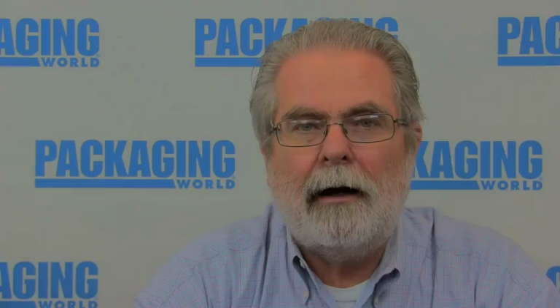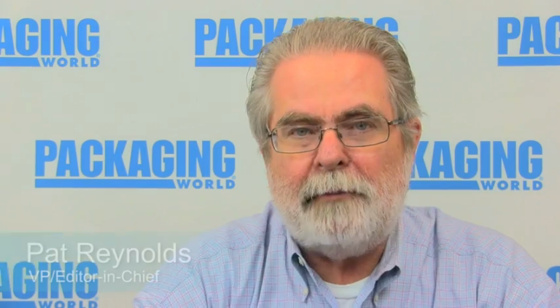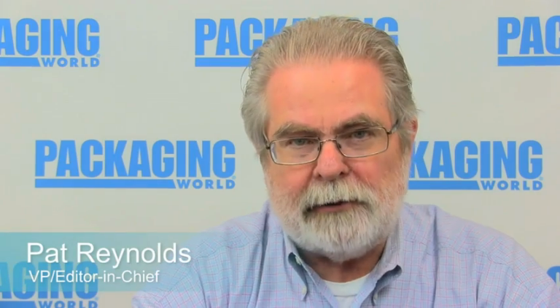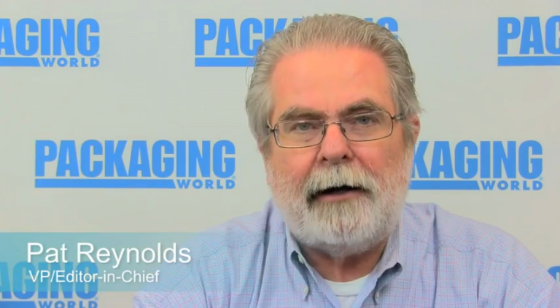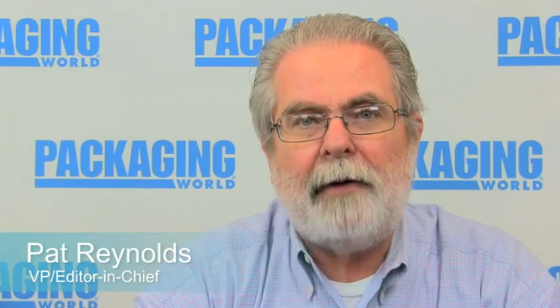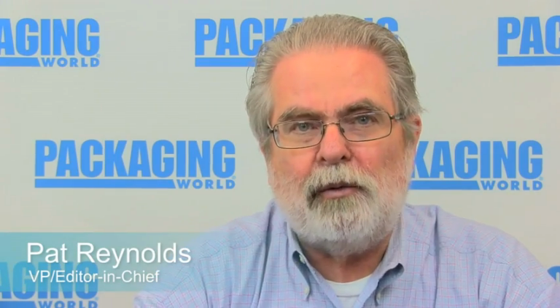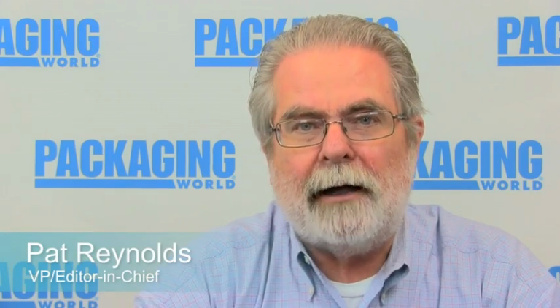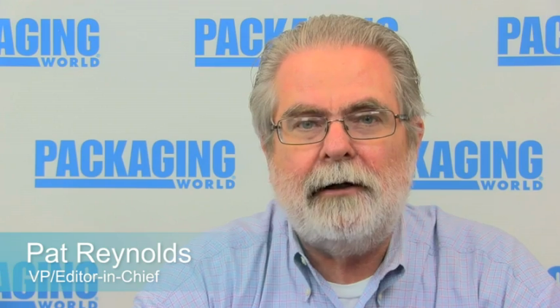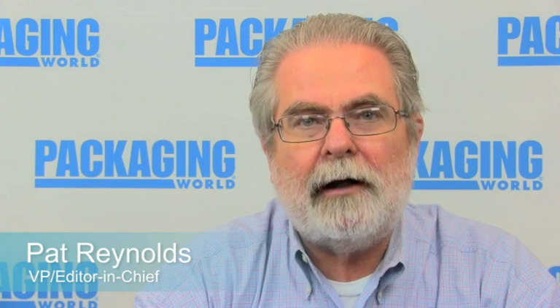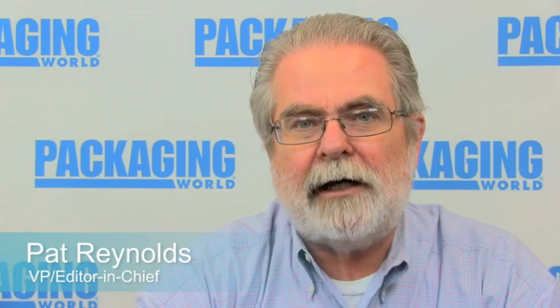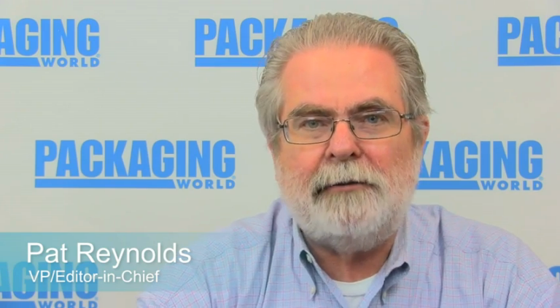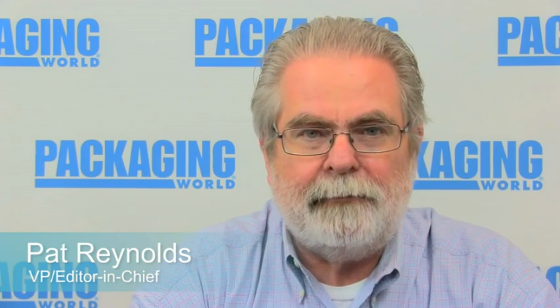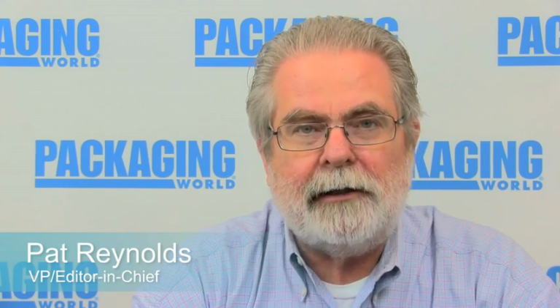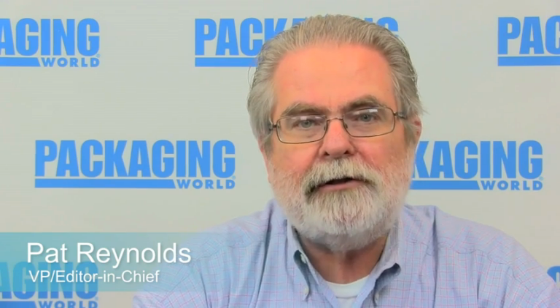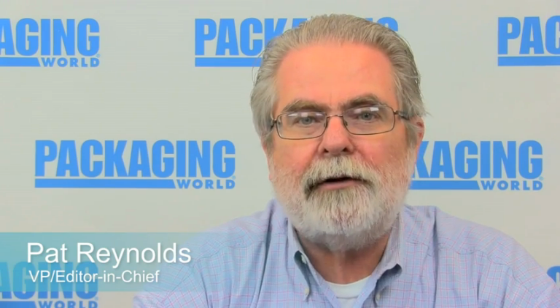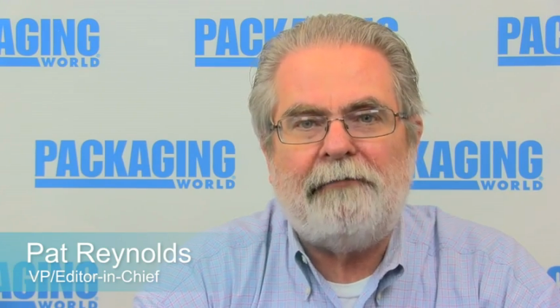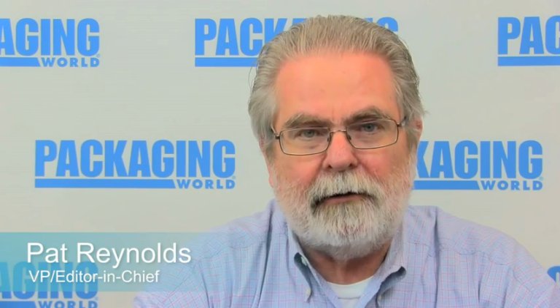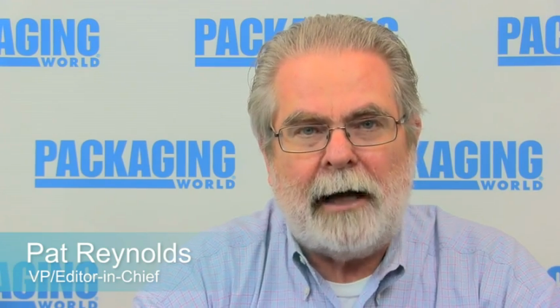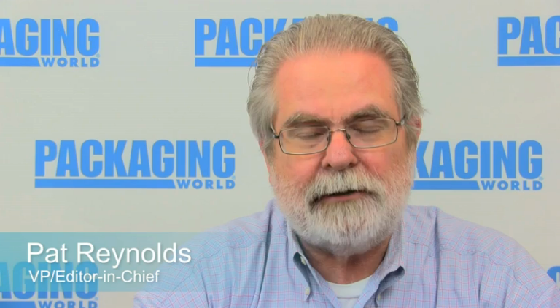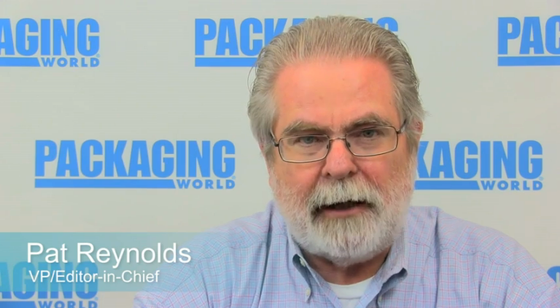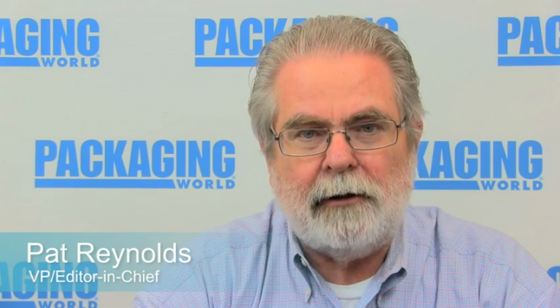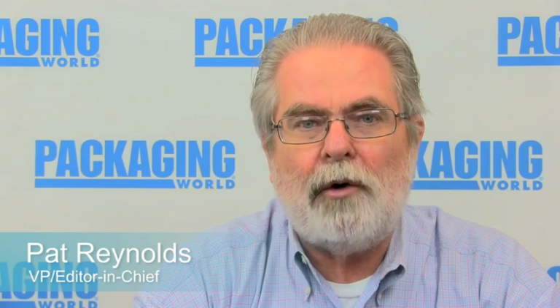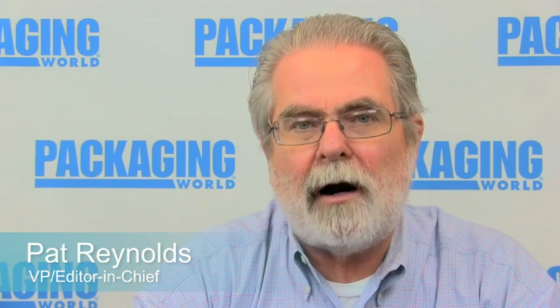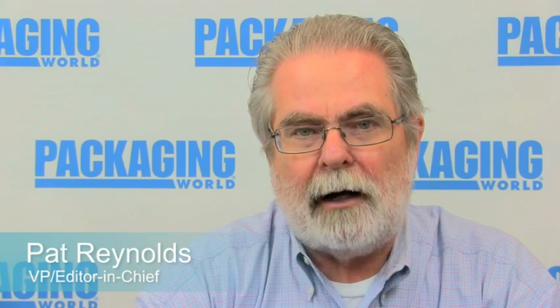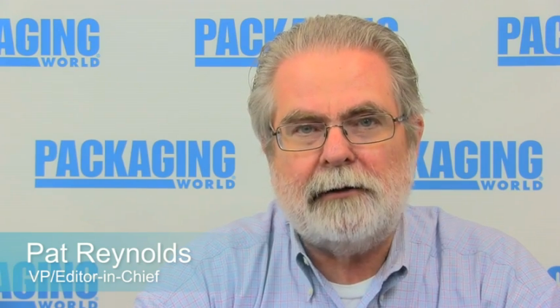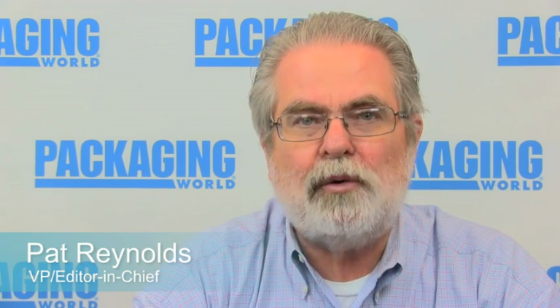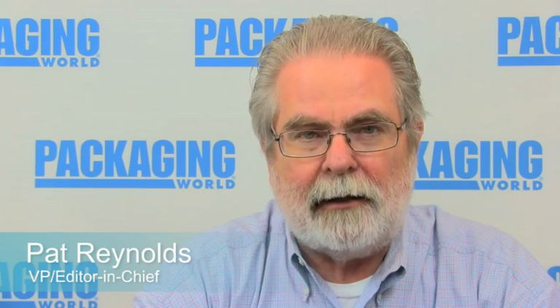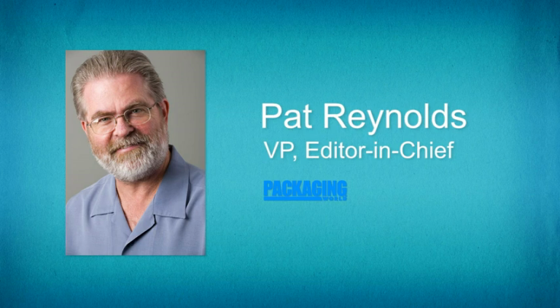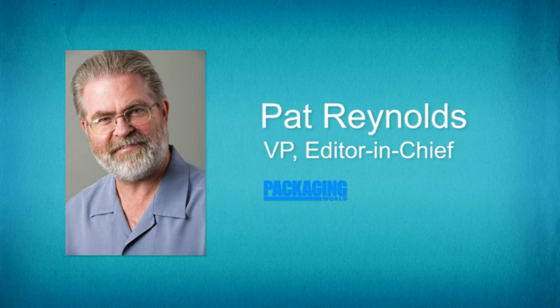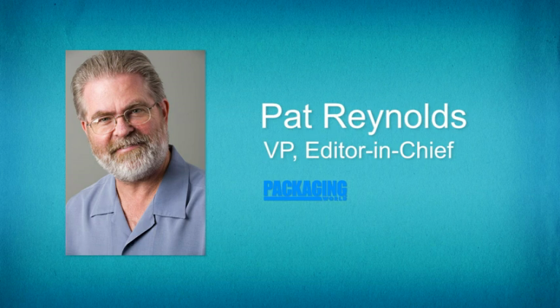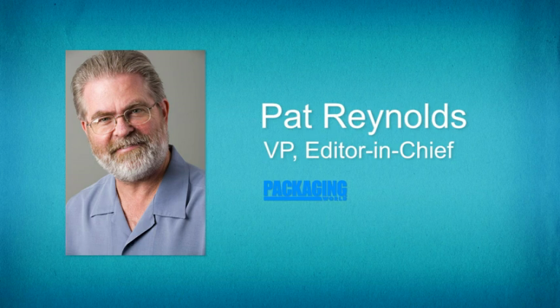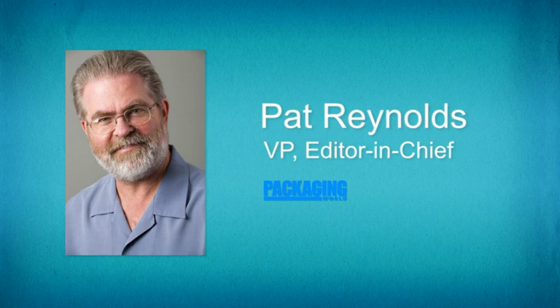Hi, Pat Reynolds here, editor of Packaging World magazine with another Technology Minute. Today we talk with Carl Feiker, National Sales Manager of Coding and Marking Products at Squid Ink. Carl, tell me a little about Squid Ink.